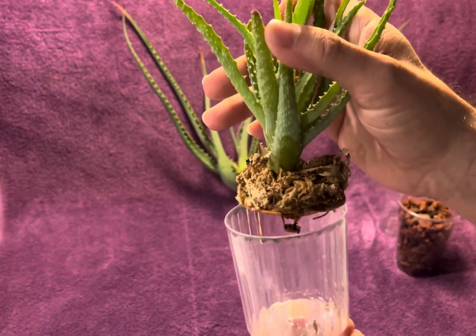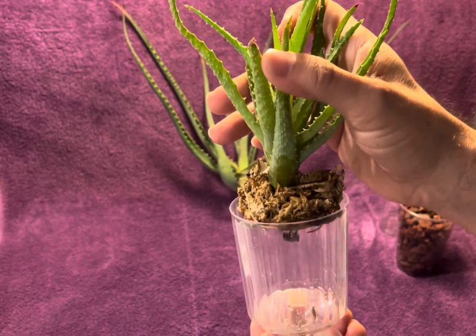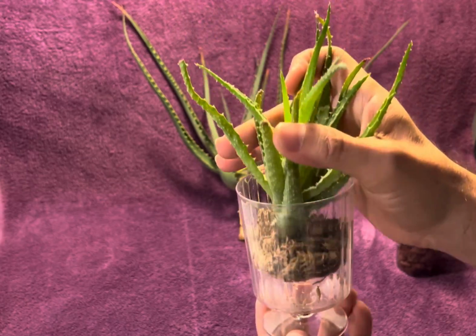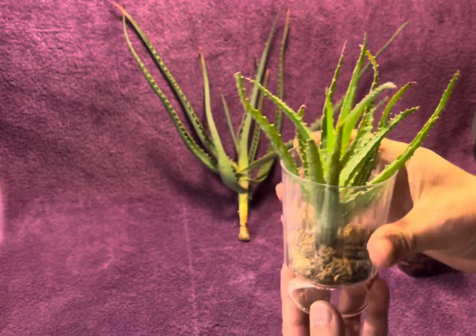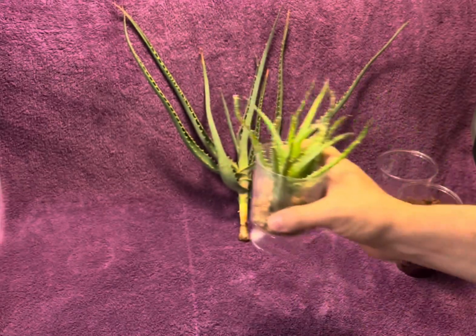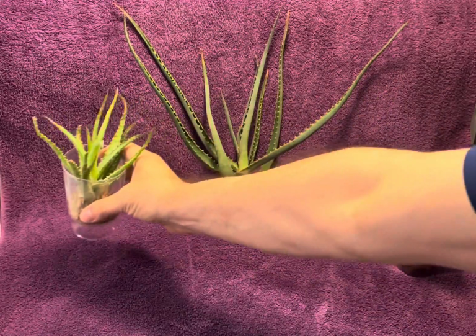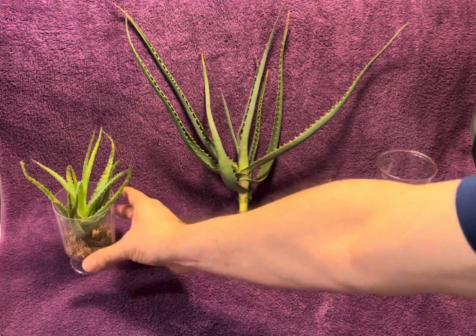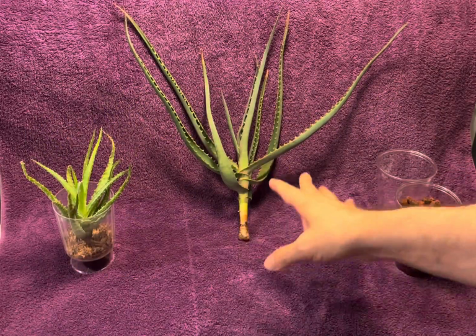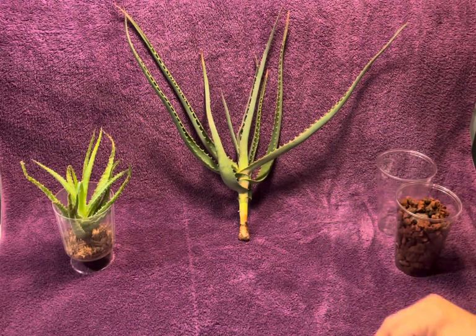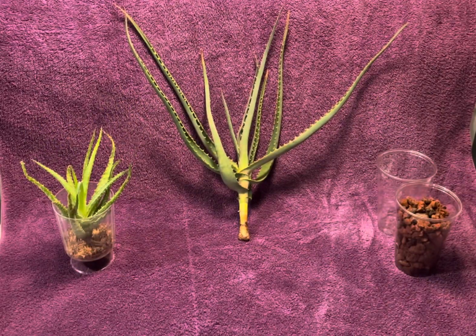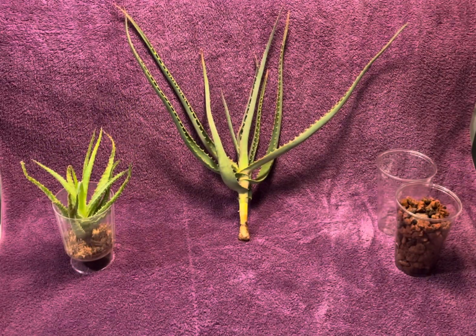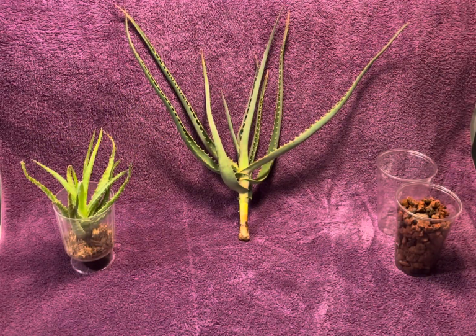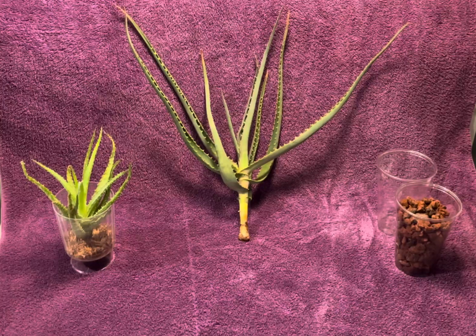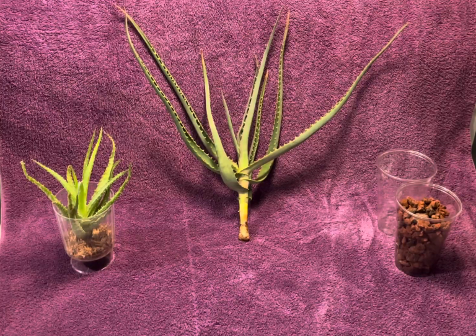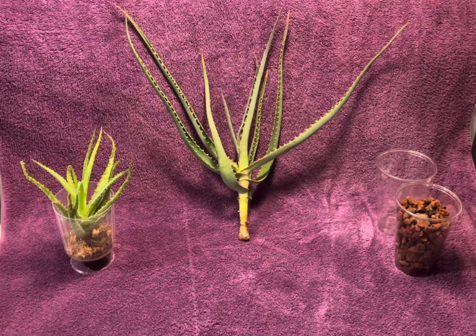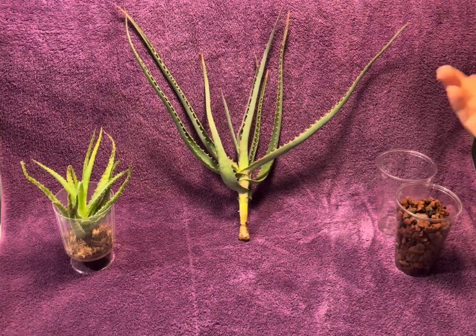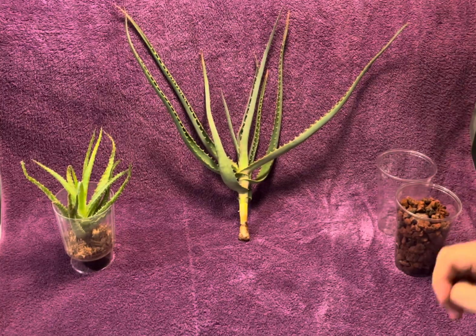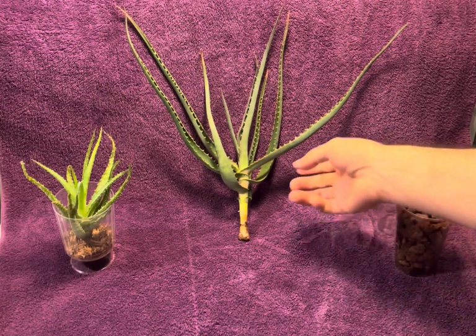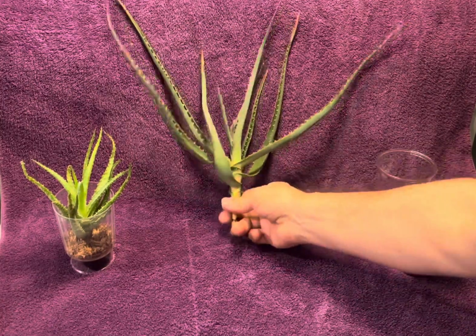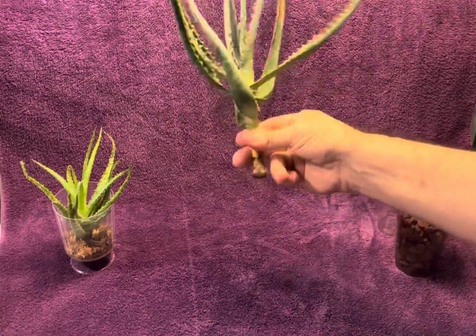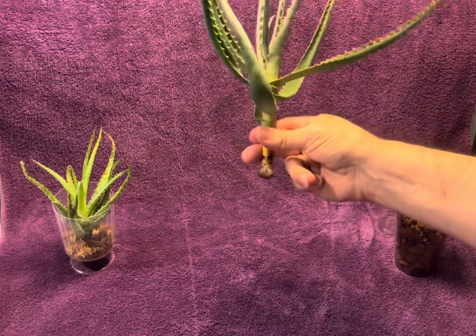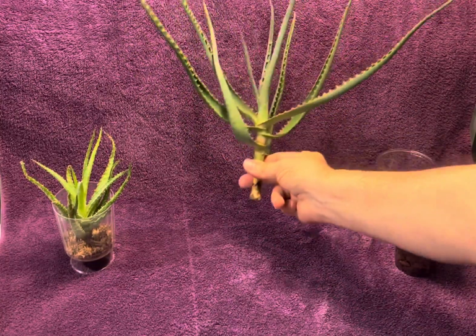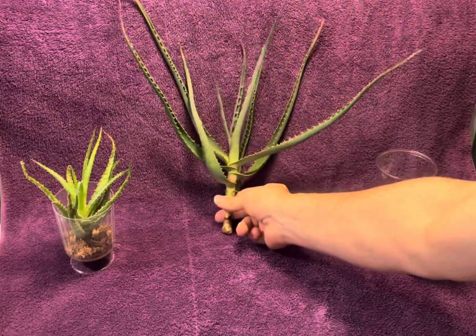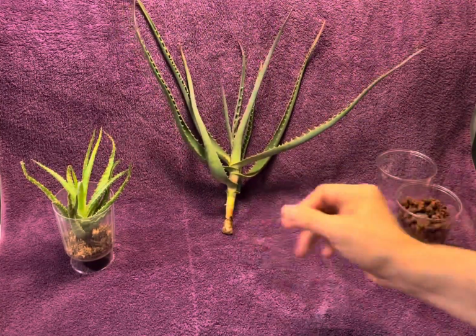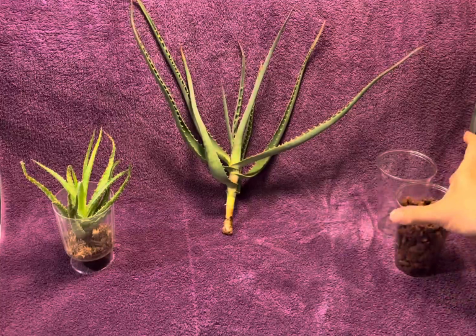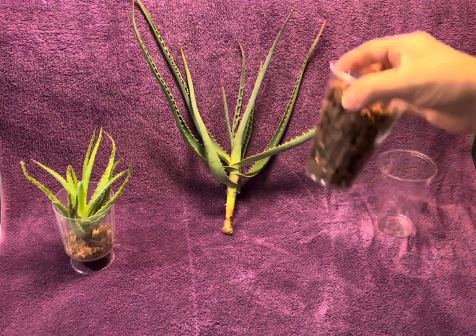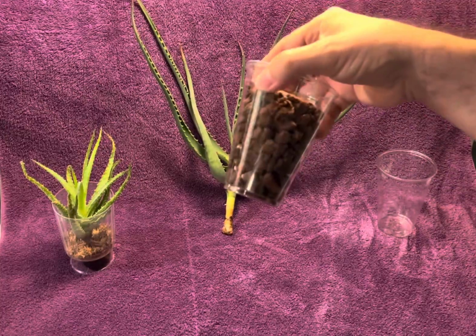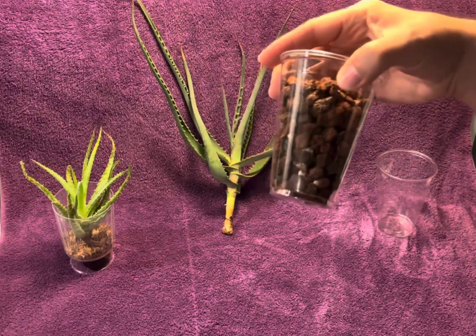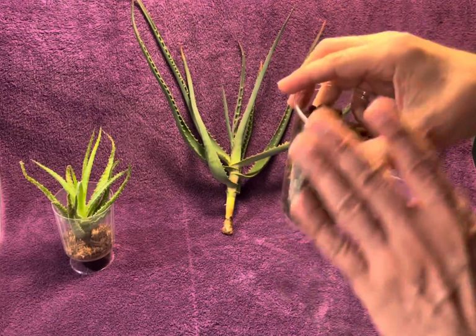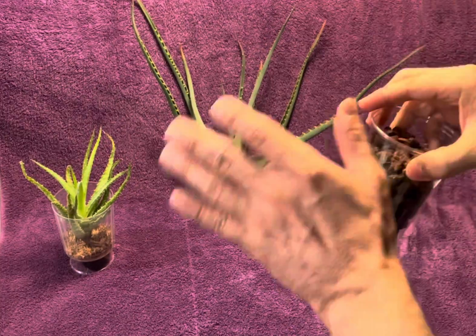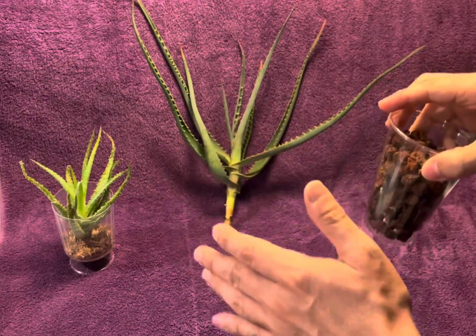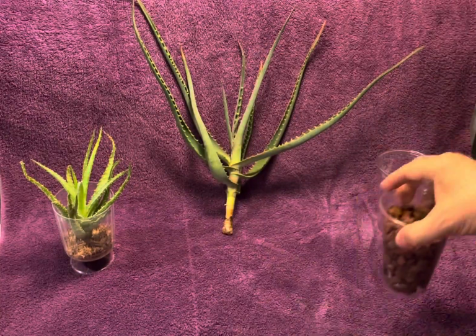But for this aloe that I have here, it's too big — well, it's not too big to do that, but it would be top heavy. So I'm going to use lava rock this time, completely dry lava rock.